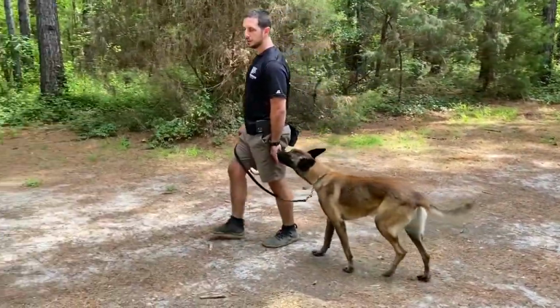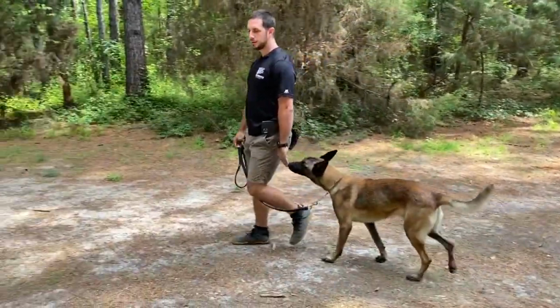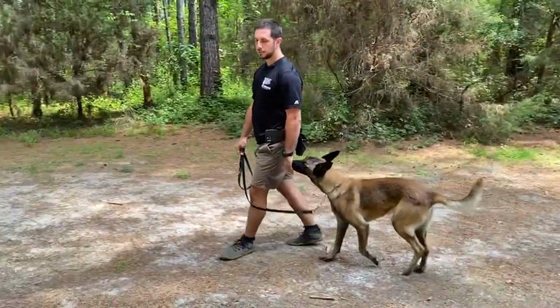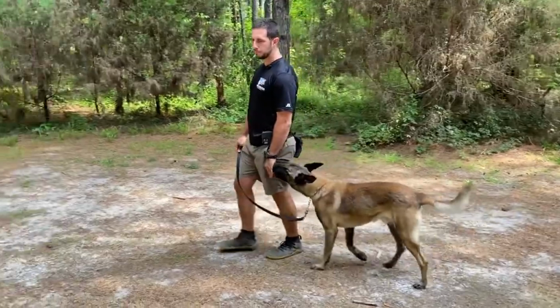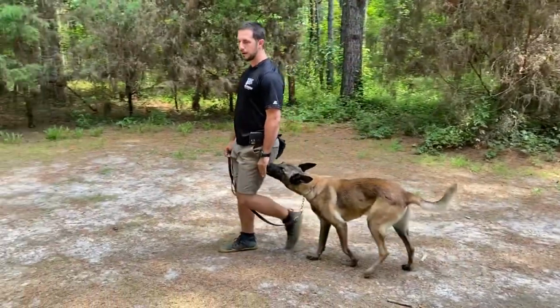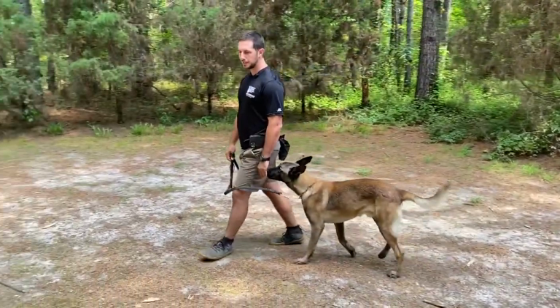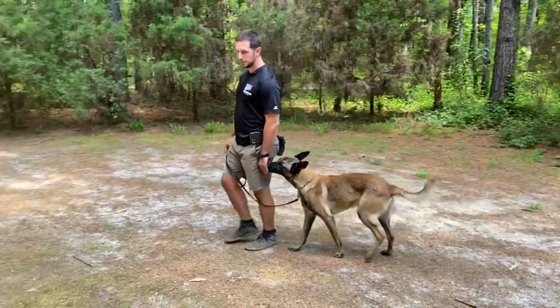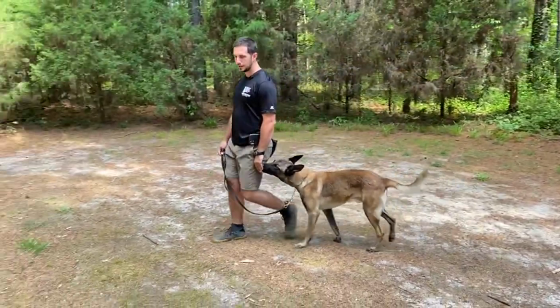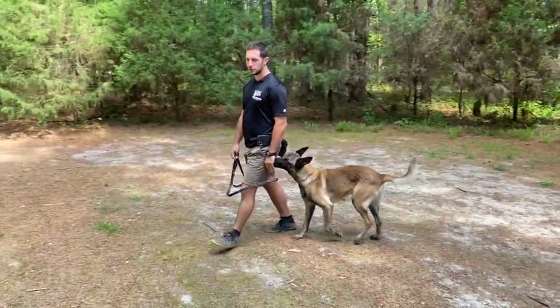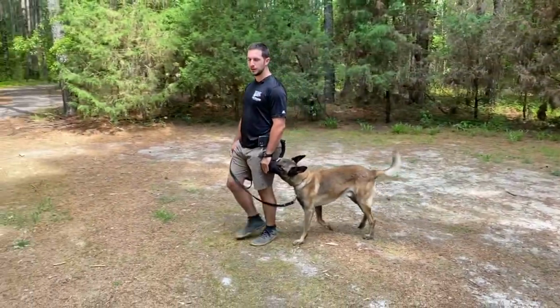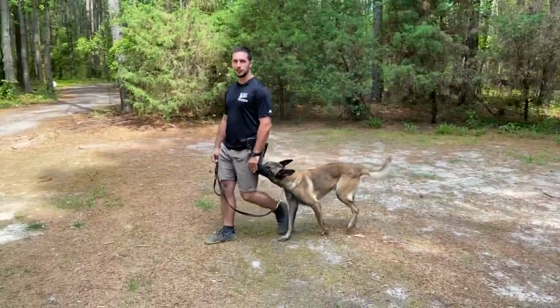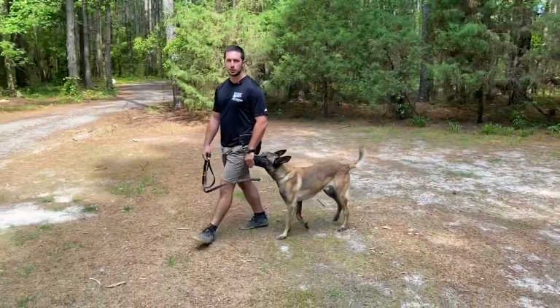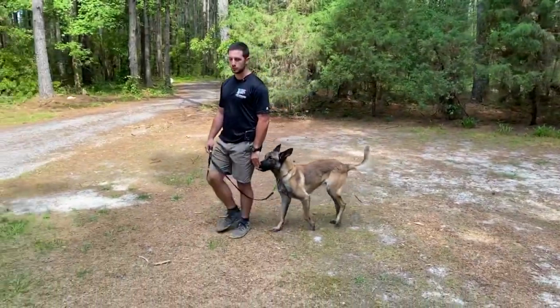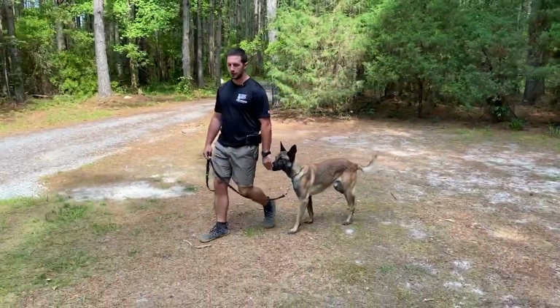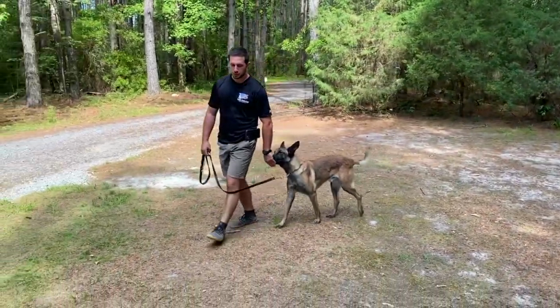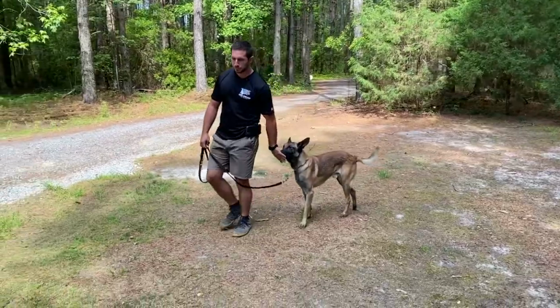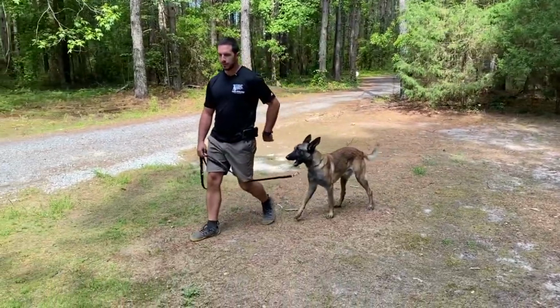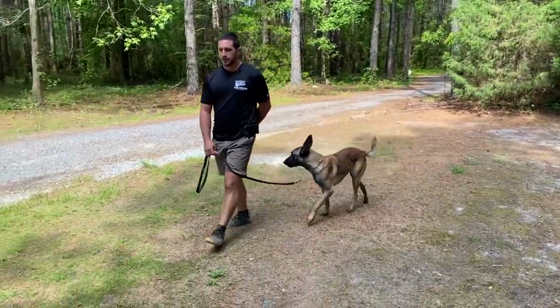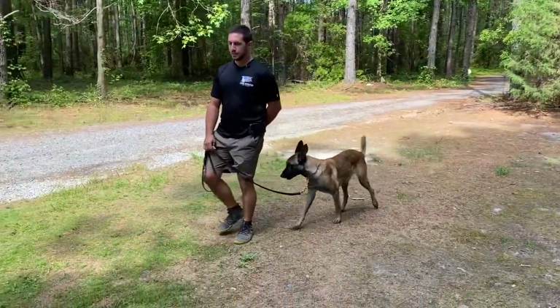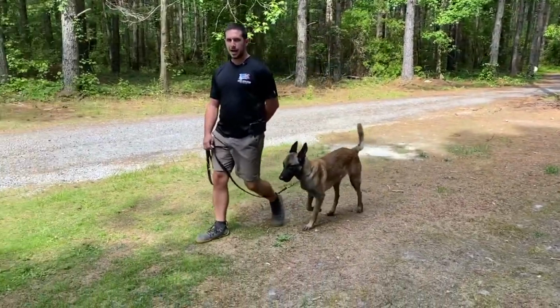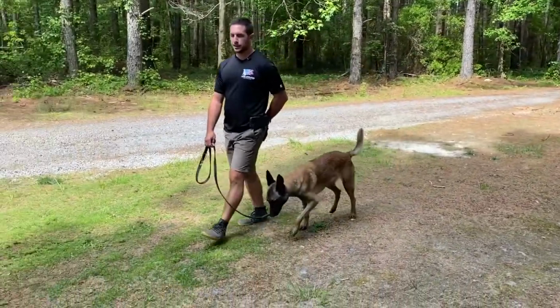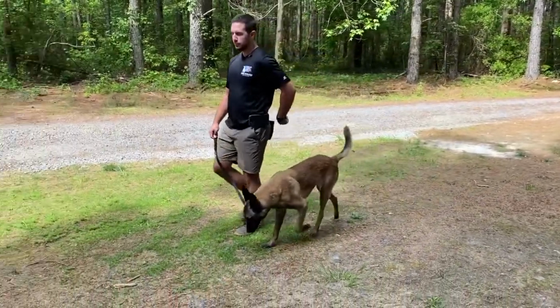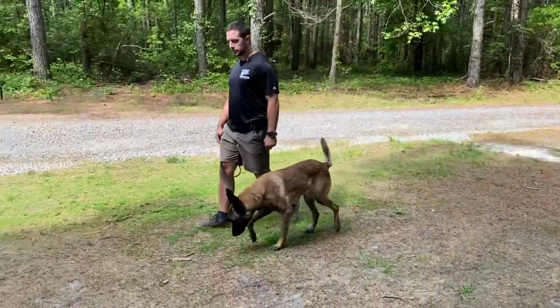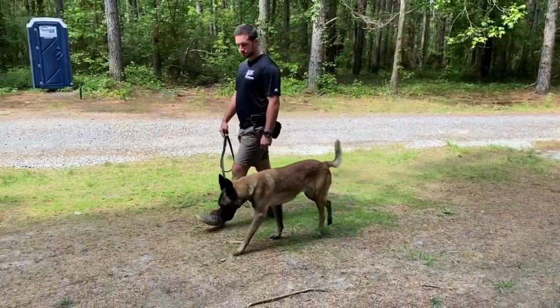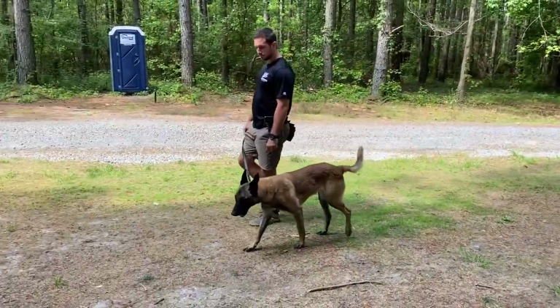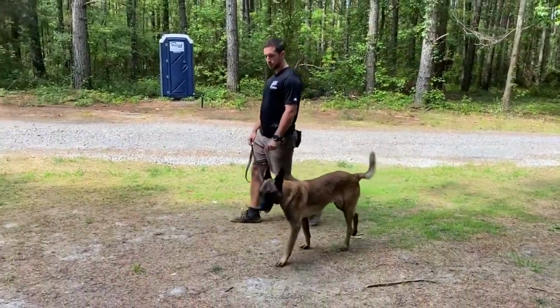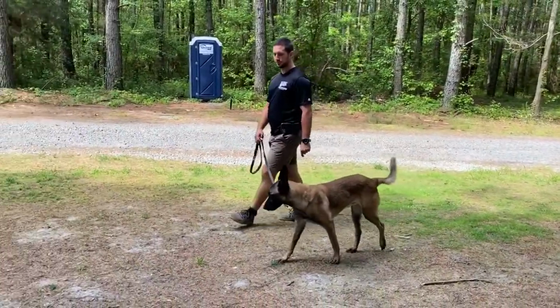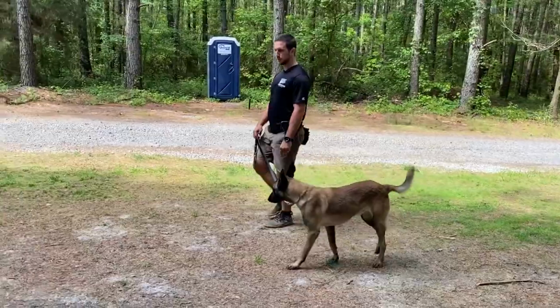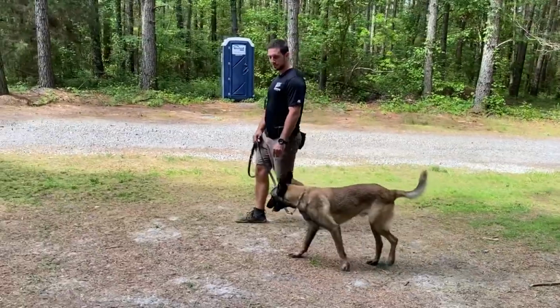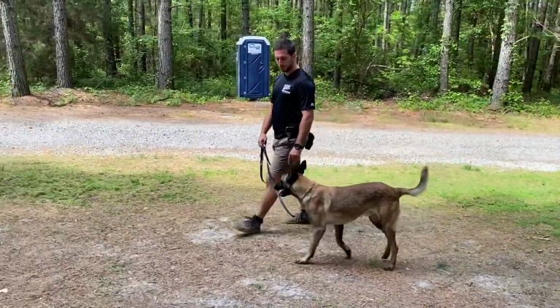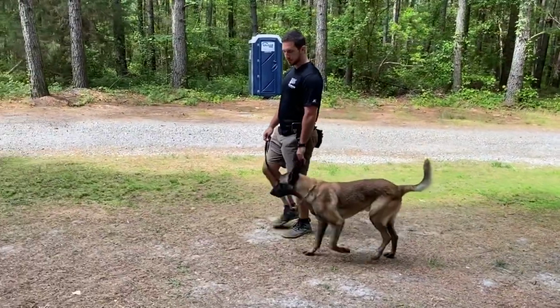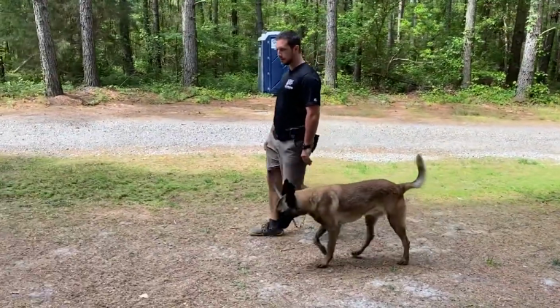So as time goes on, this behavioral habit is going to develop of maintaining a loose leash, also maintaining good position in proximity to me. I'm keeping the food in my hand as I make this wide left turn right here to get him used to turning with me, and then I let him have it to get reinforced.